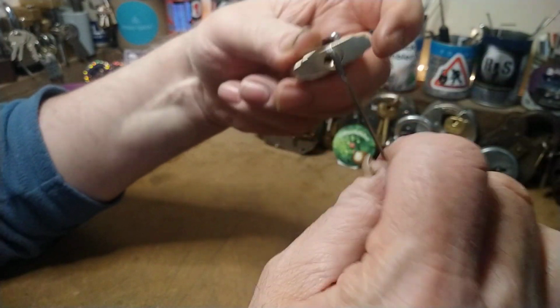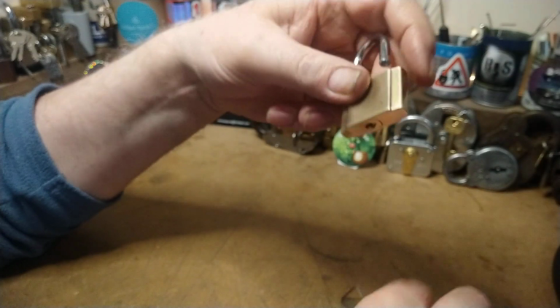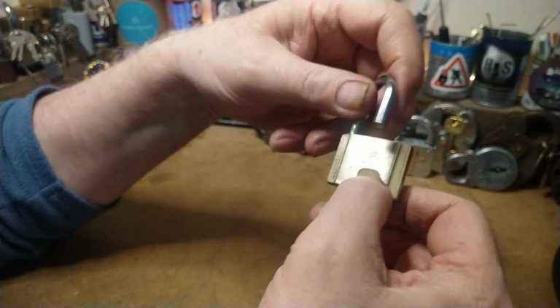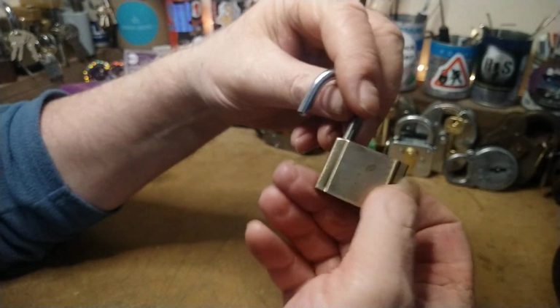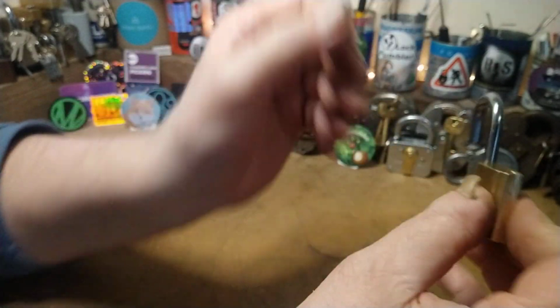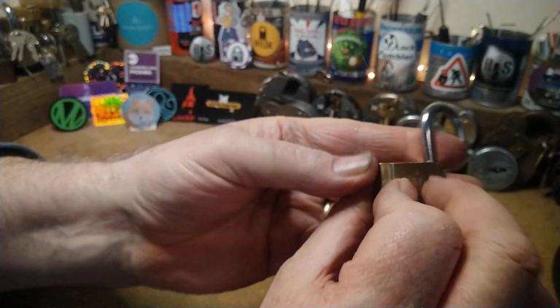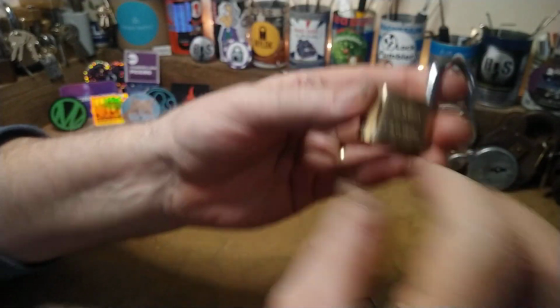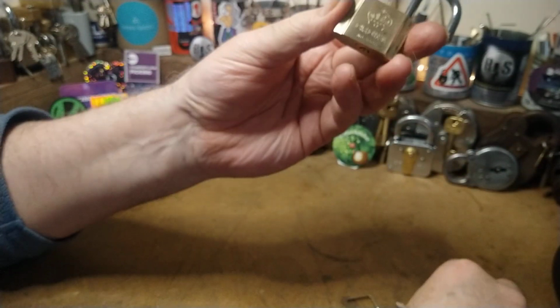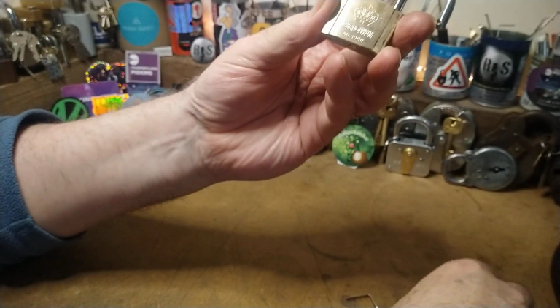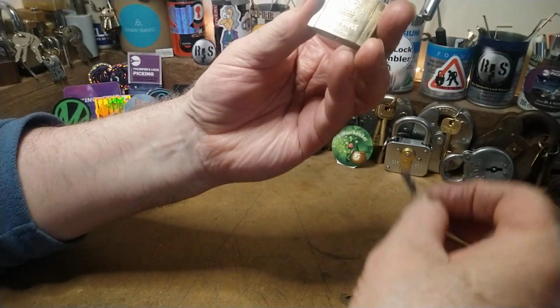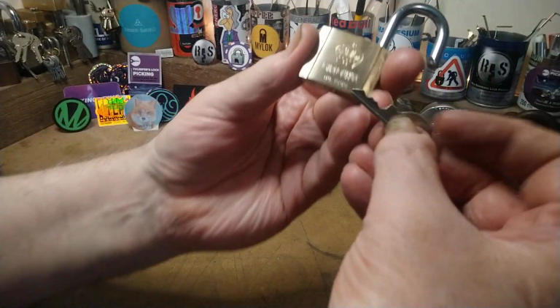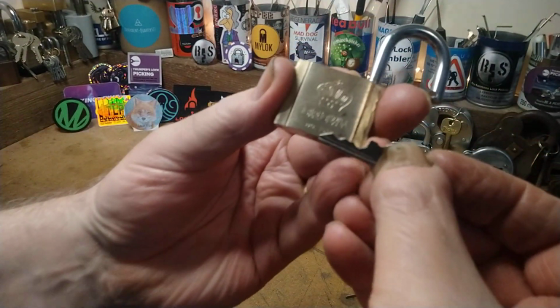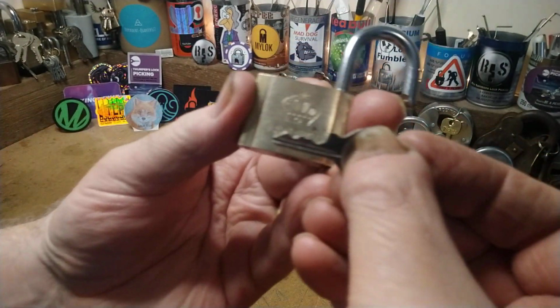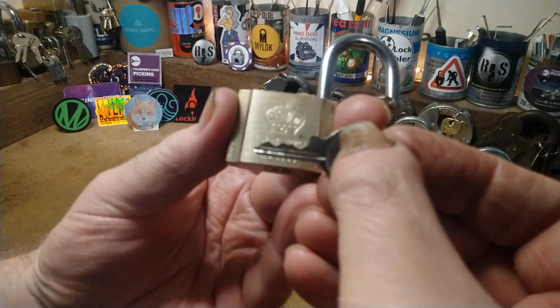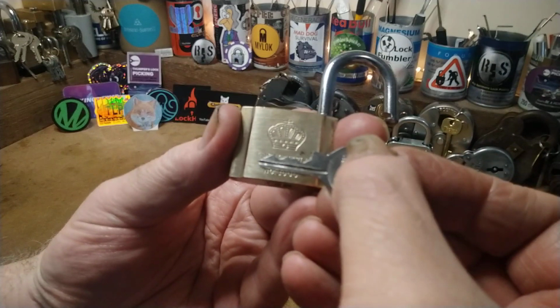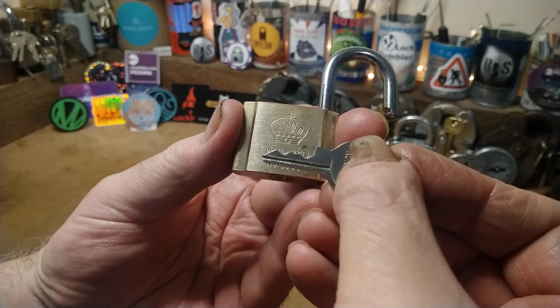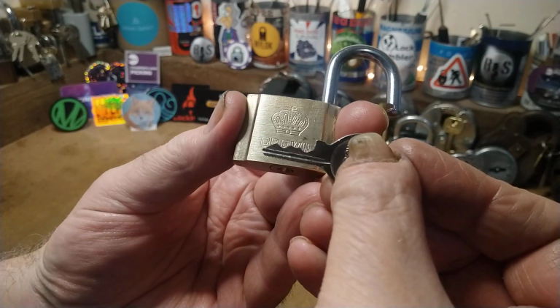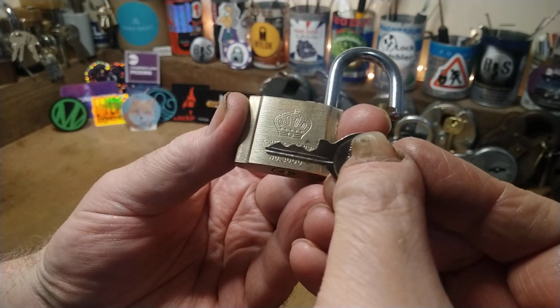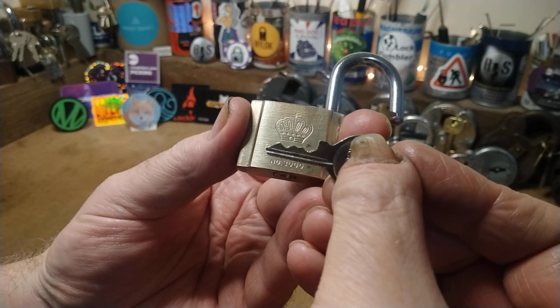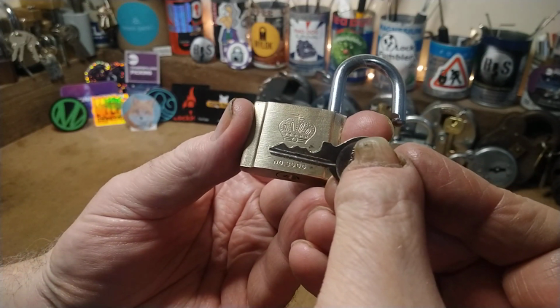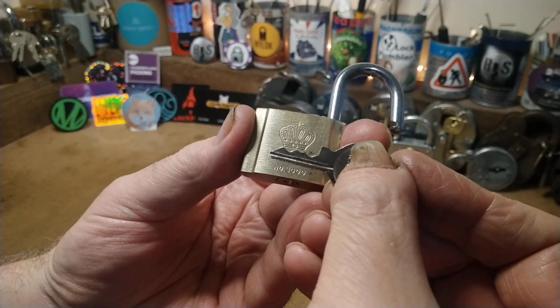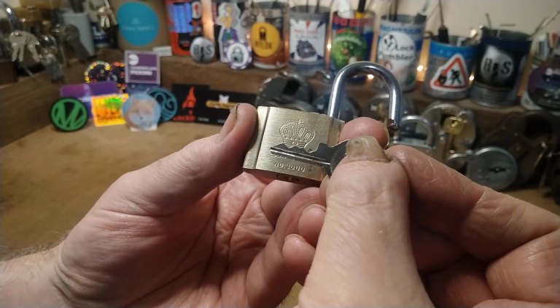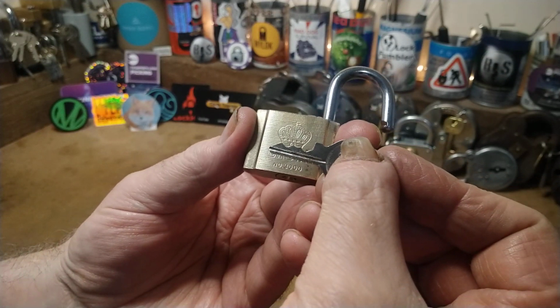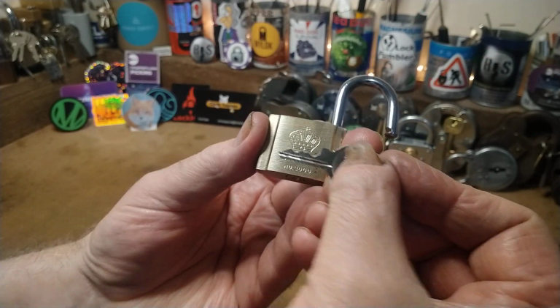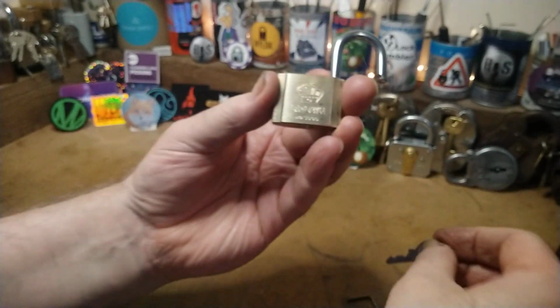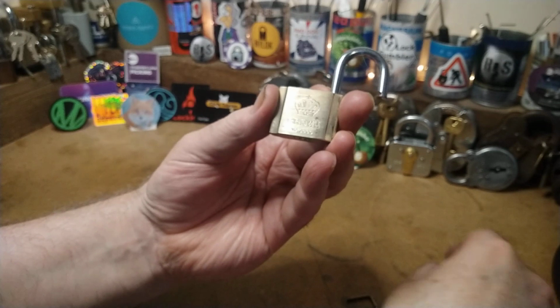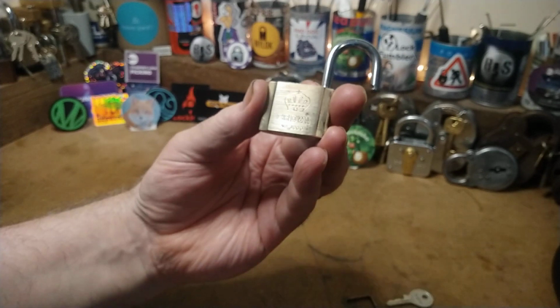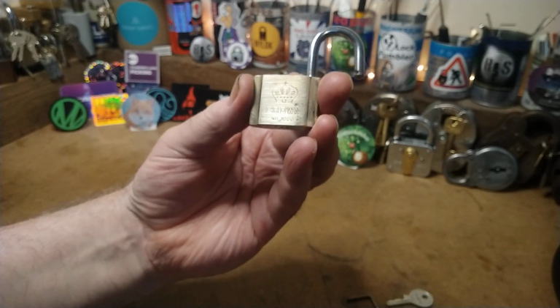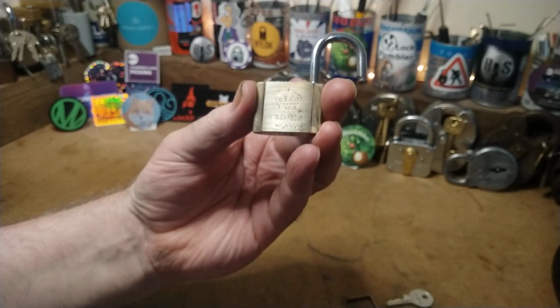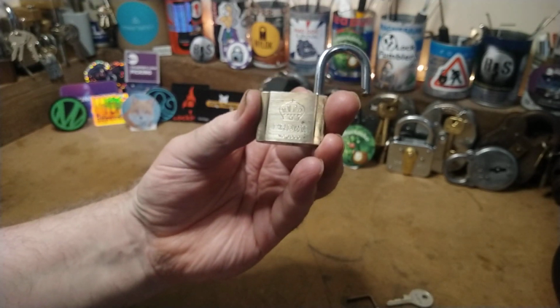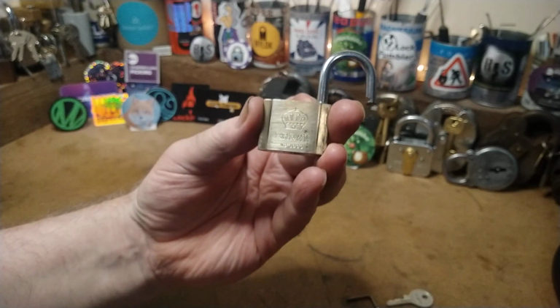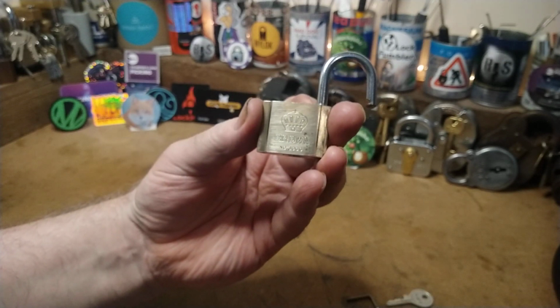That's it open. Bitting on the key is pretty straightforward — you have to press two of them up, and that's it. Well, thank you very much guys, see you around.